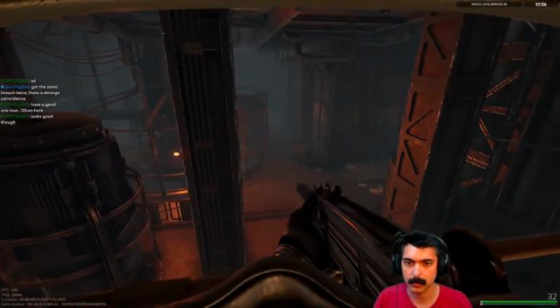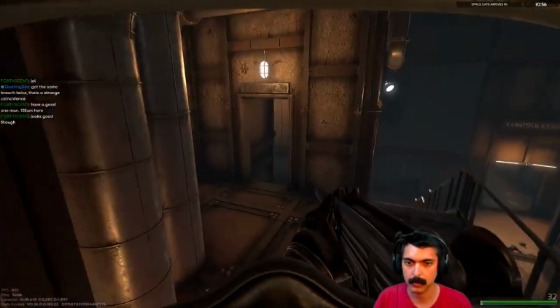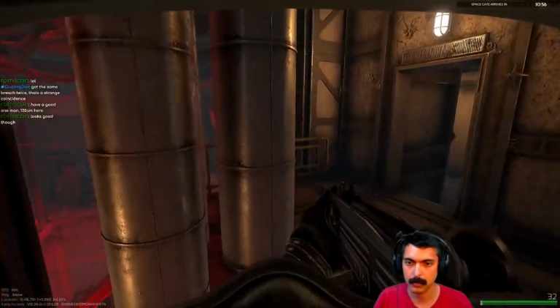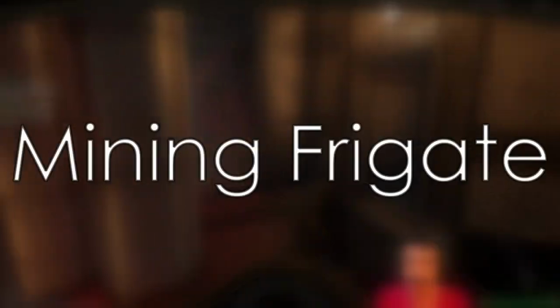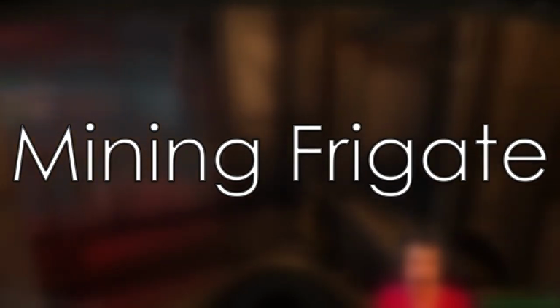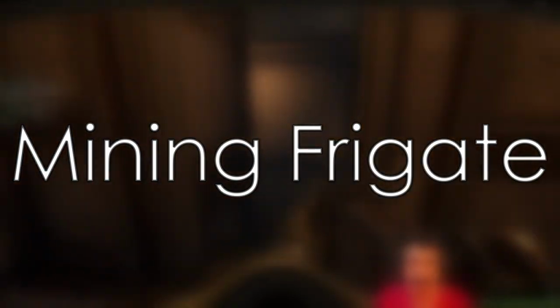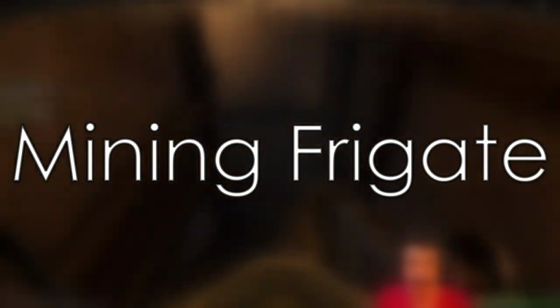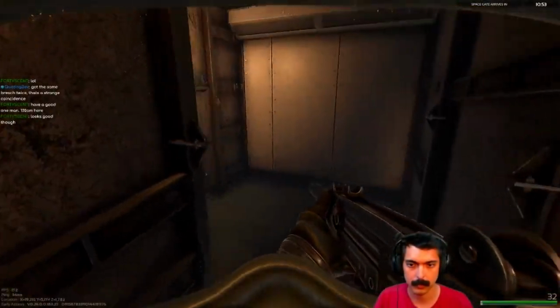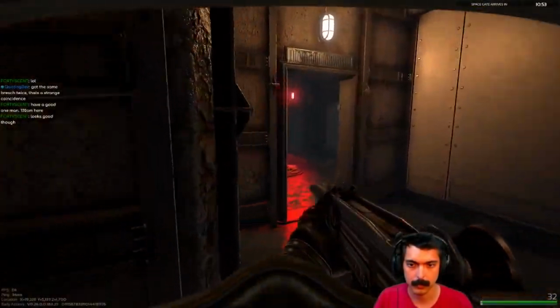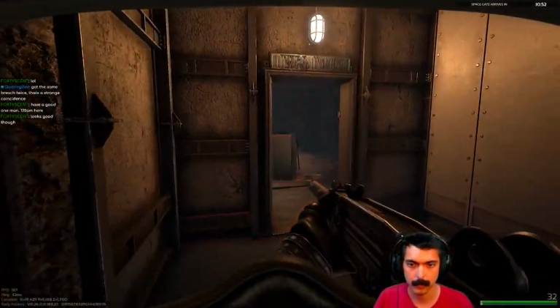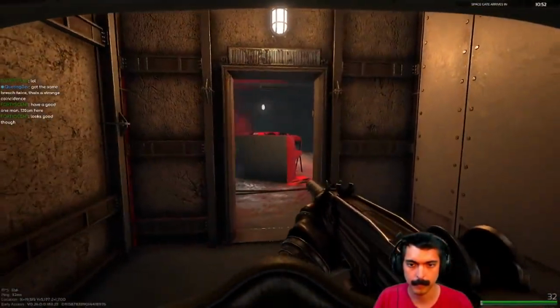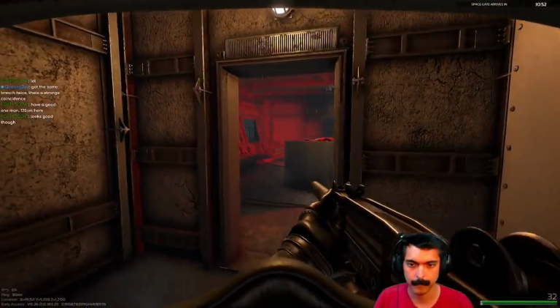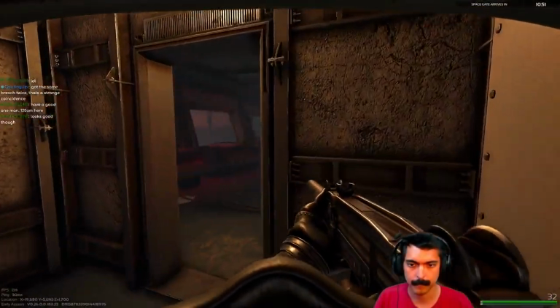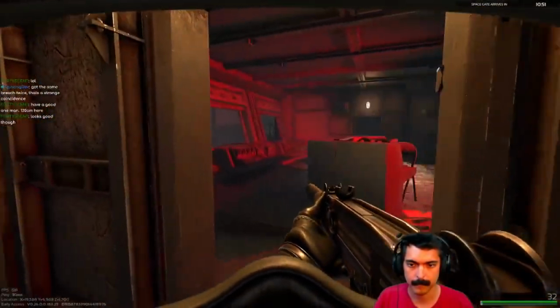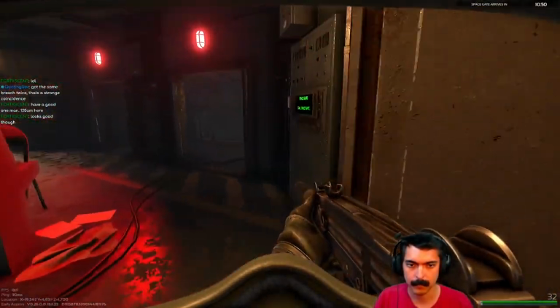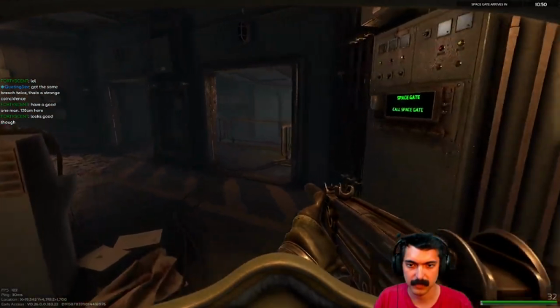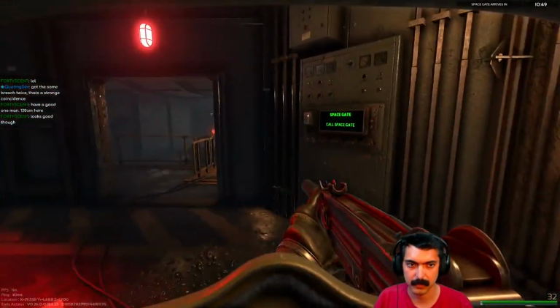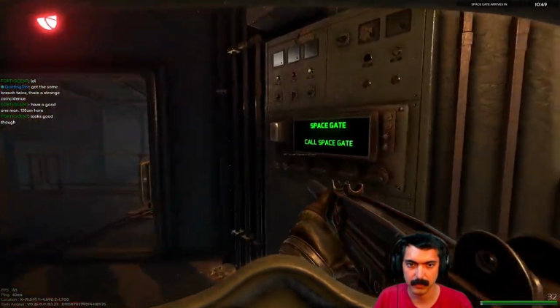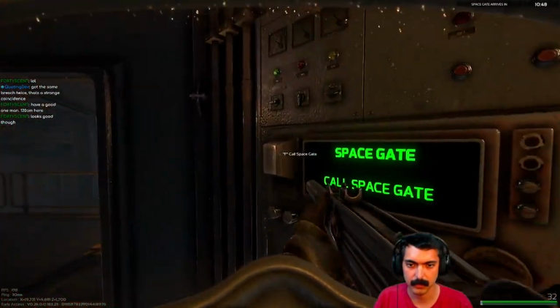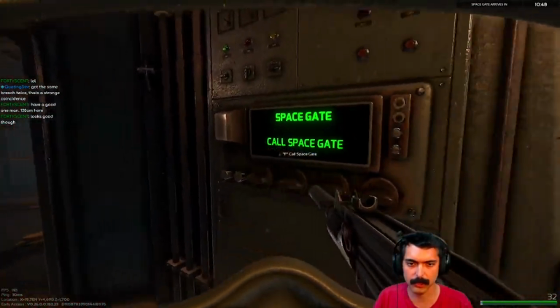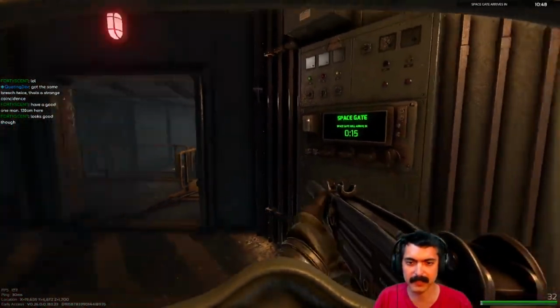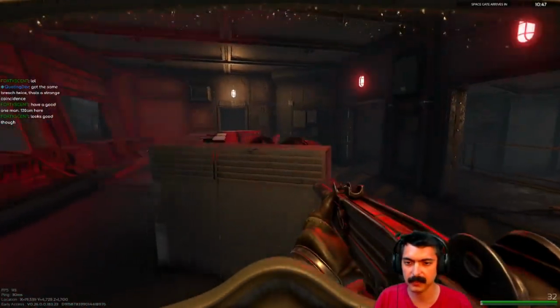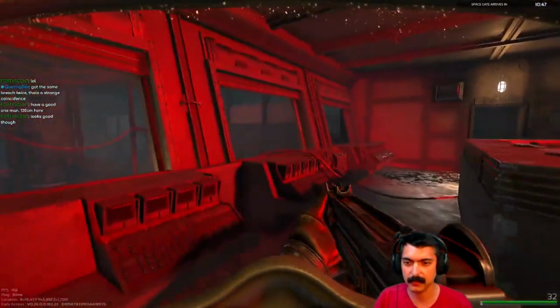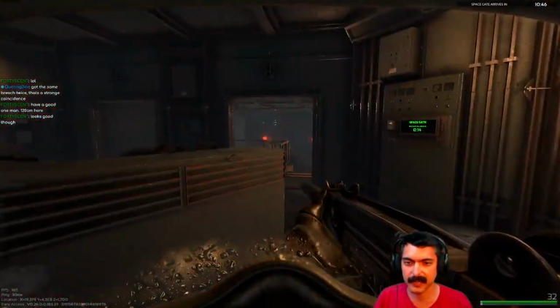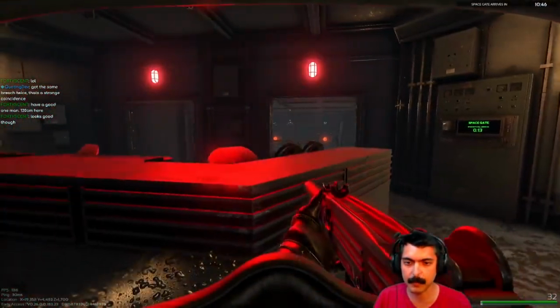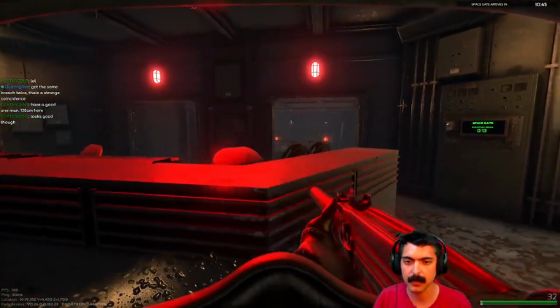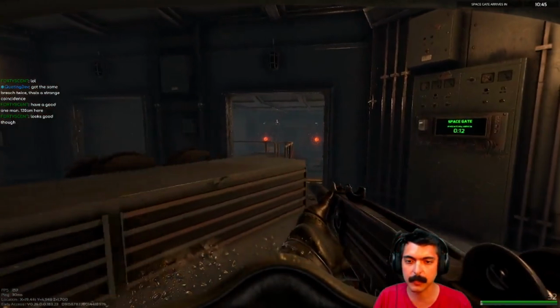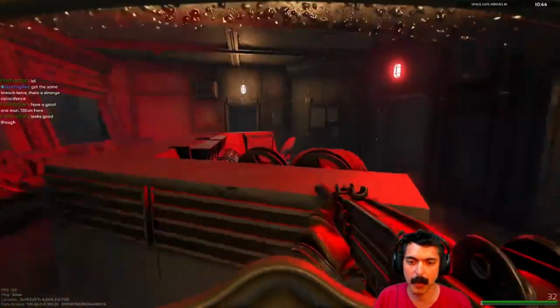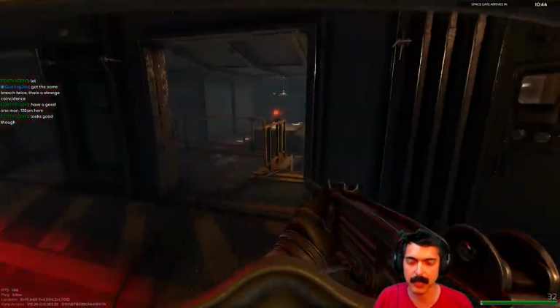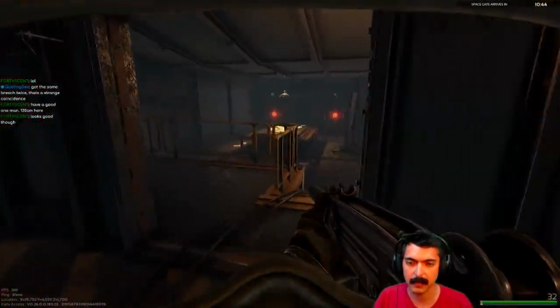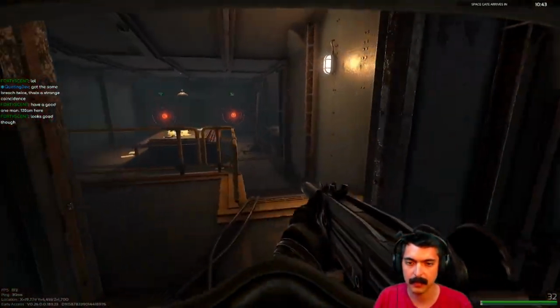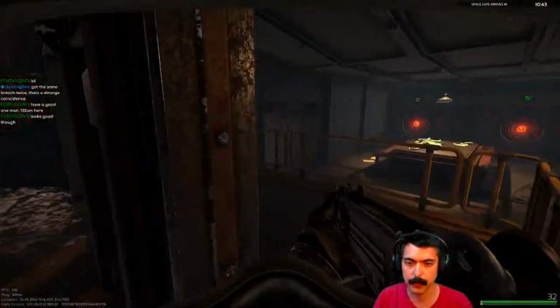The newest map that came with this update, the mining frigate — the very top floor of the map where the breach points are, there's a button in the bridge area and the escape pods are literally right next to it. This is probably one of the easiest maps to get in and reset quickly.